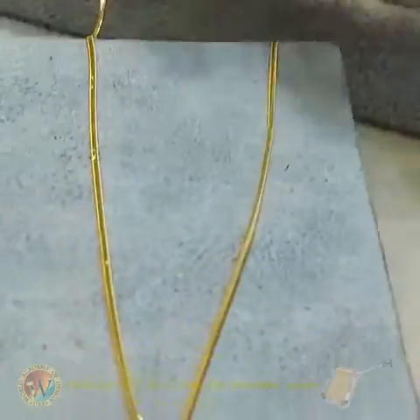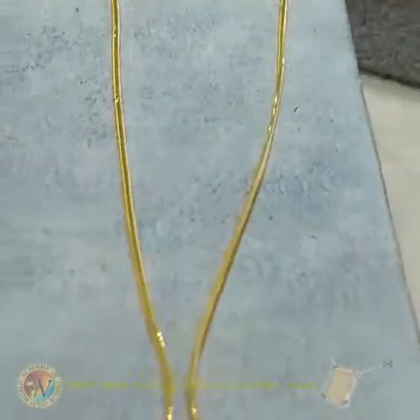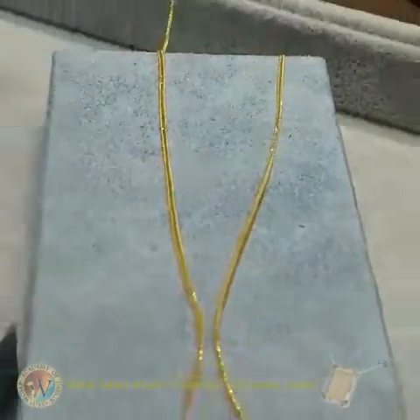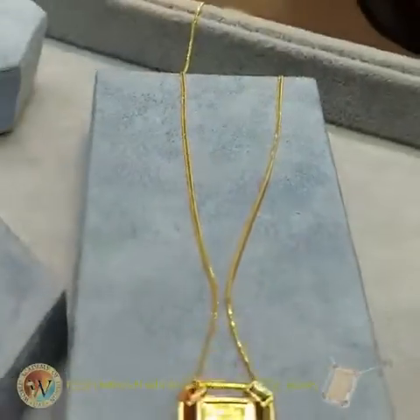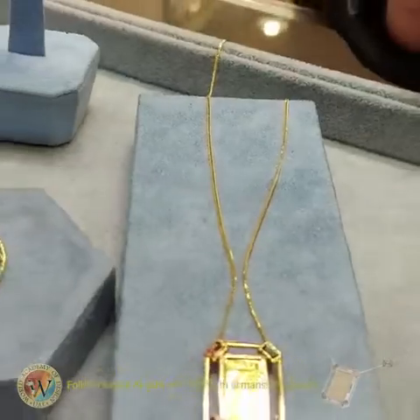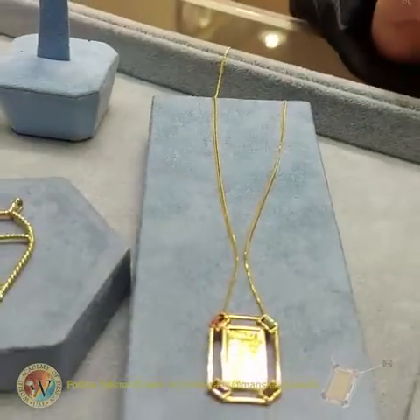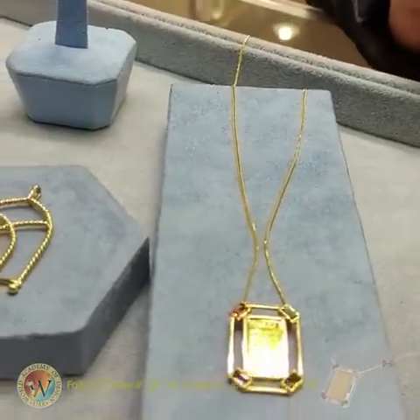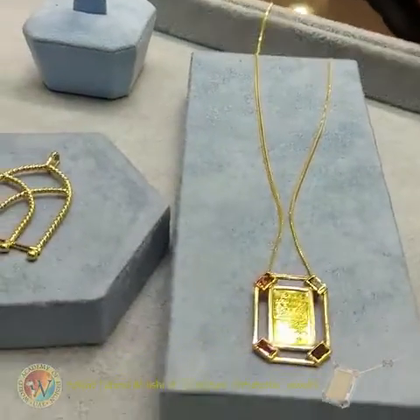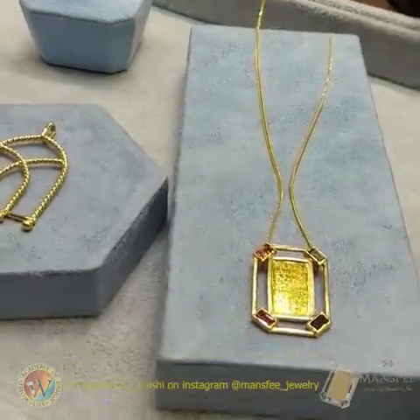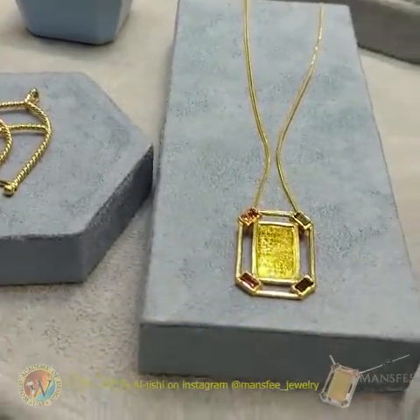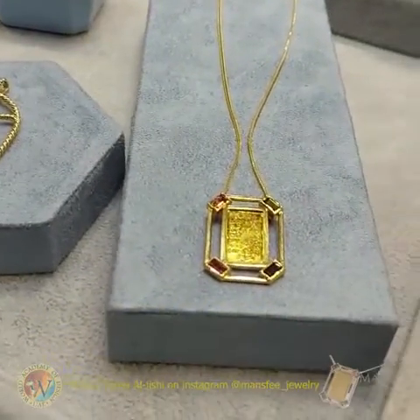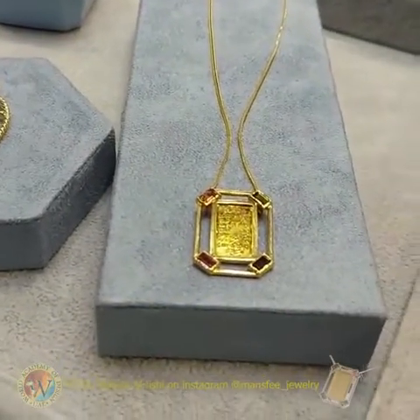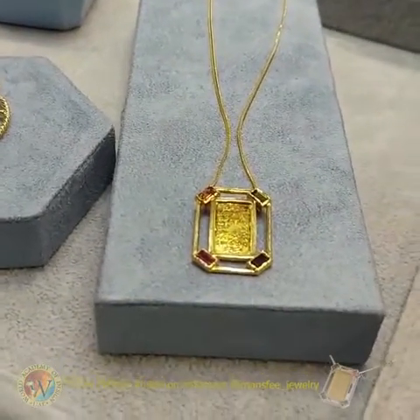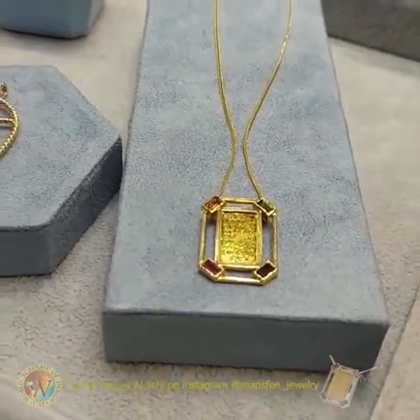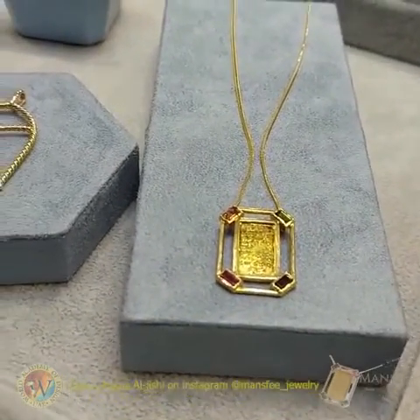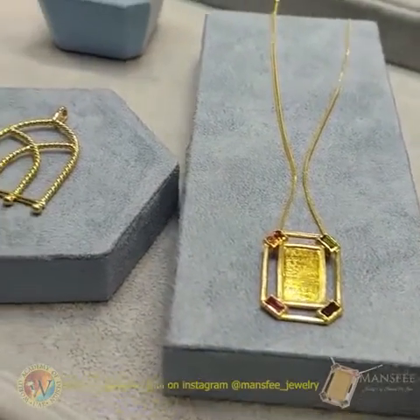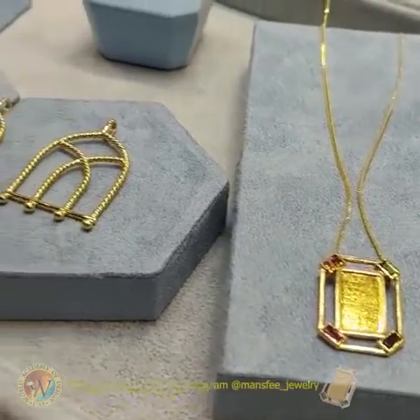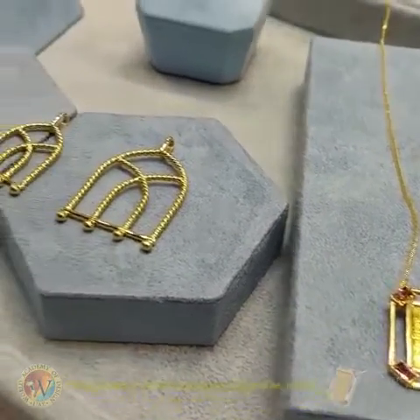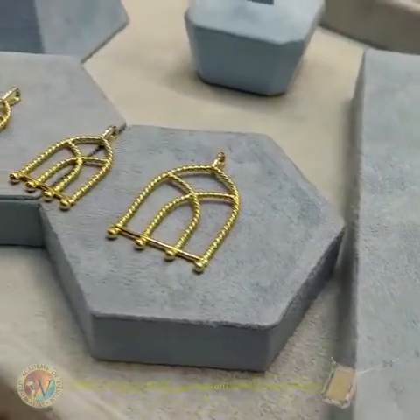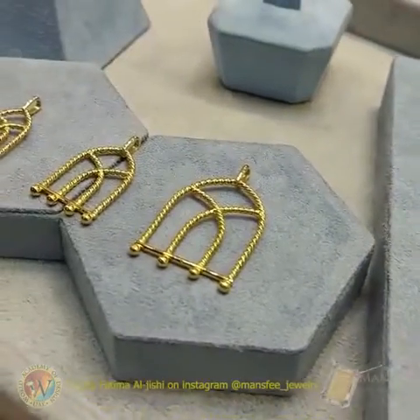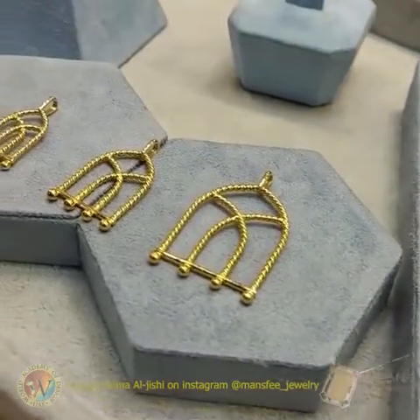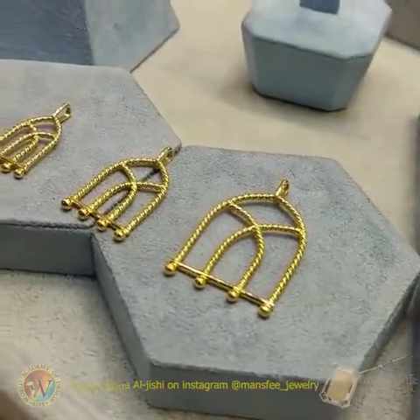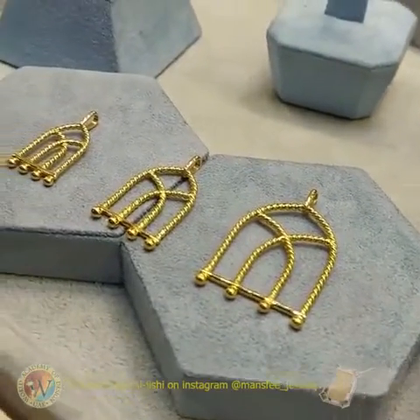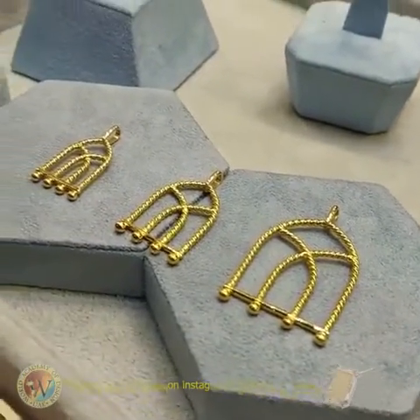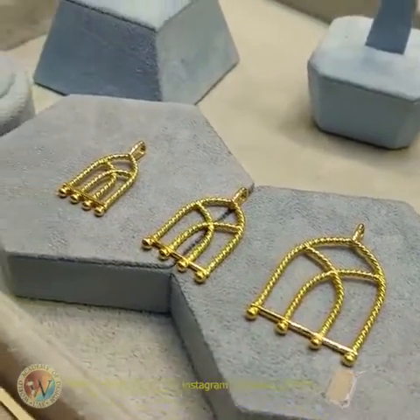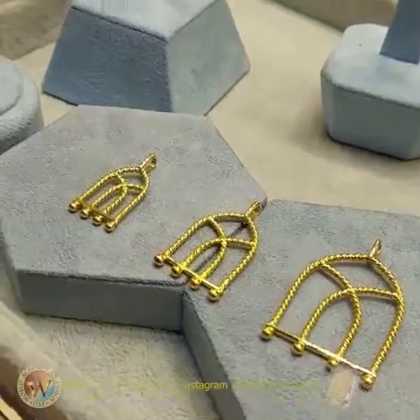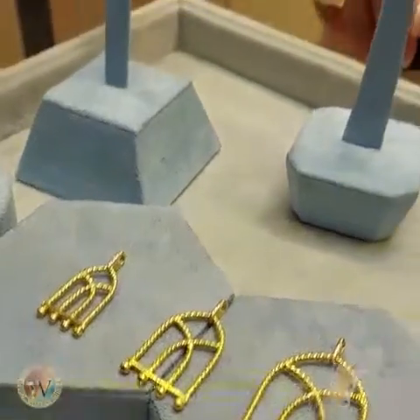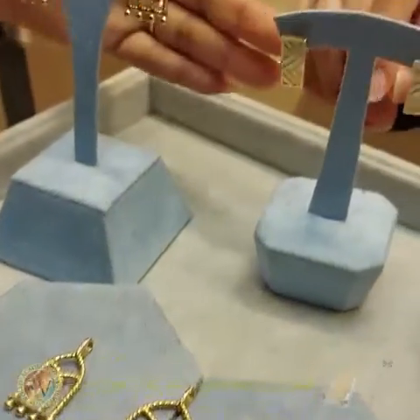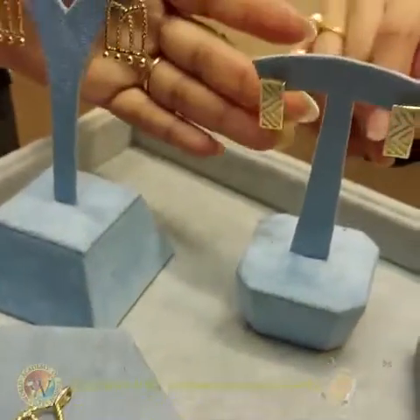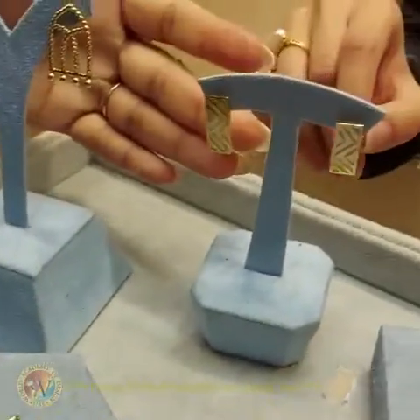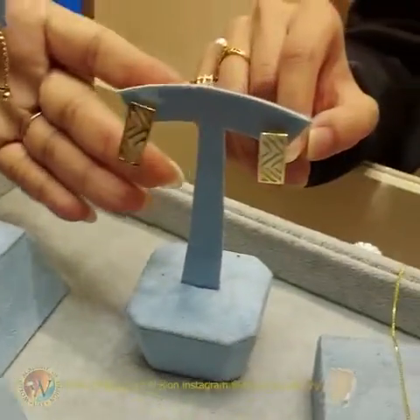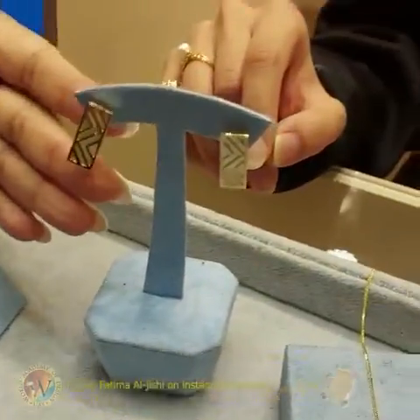Darwaza? Yeah. In Hindi also we say Darwaza. Really? Yes — from the old door. And I love this one also.